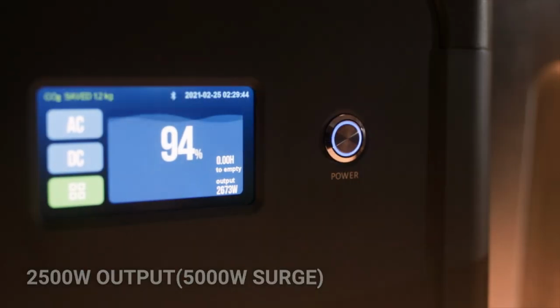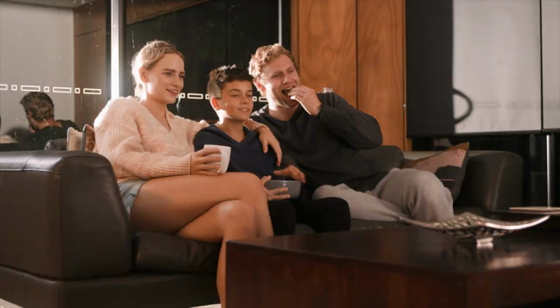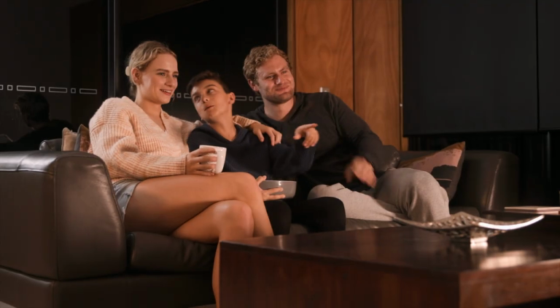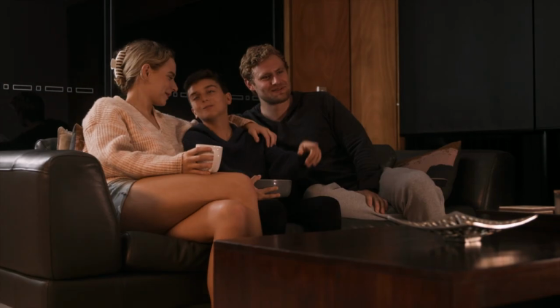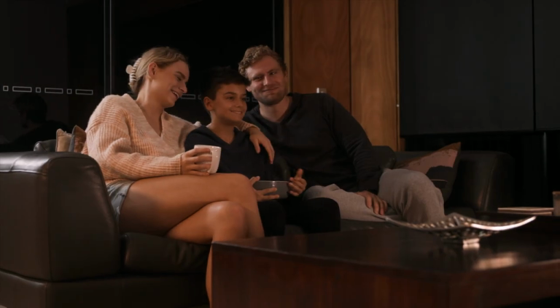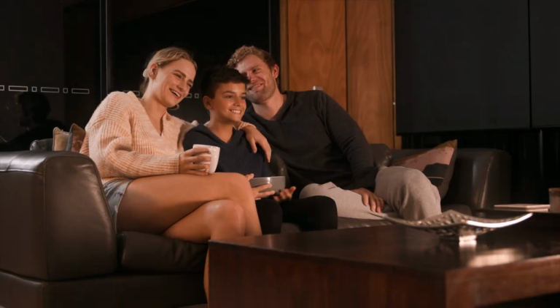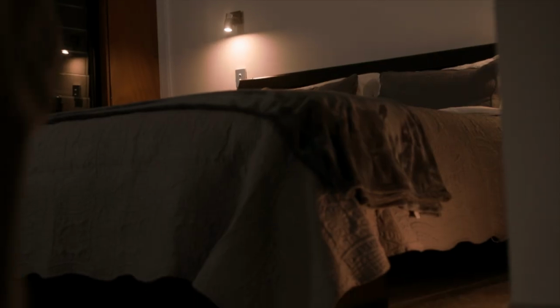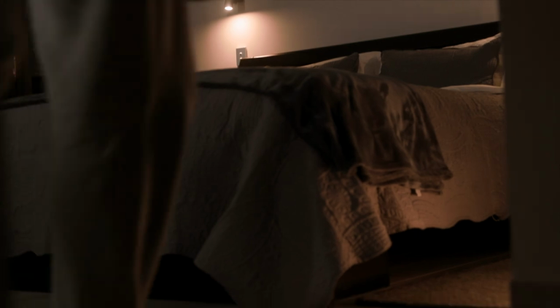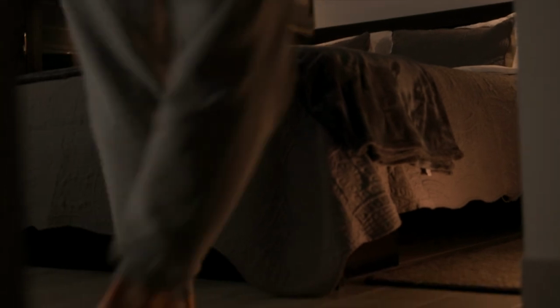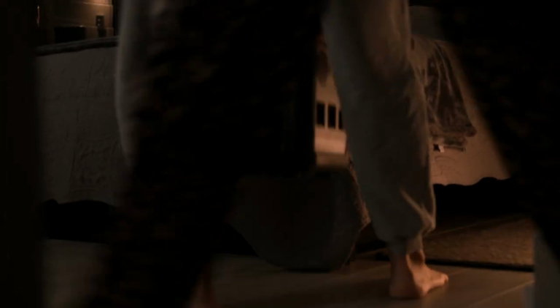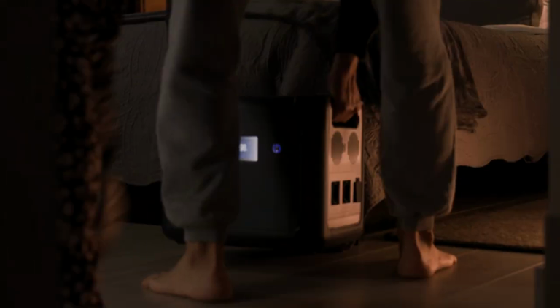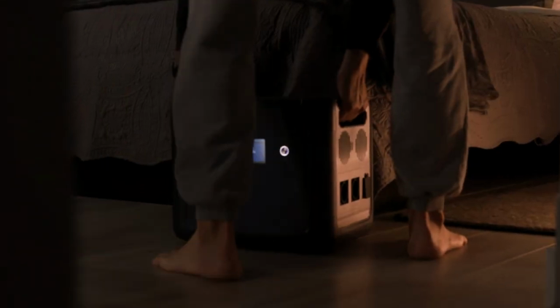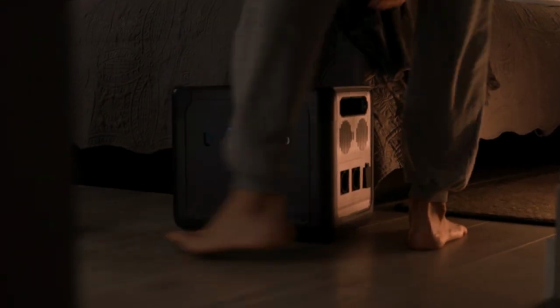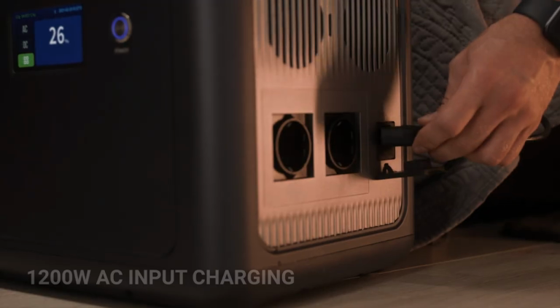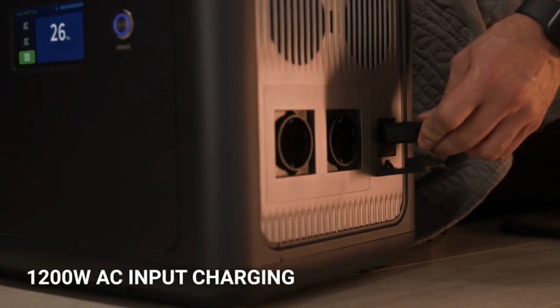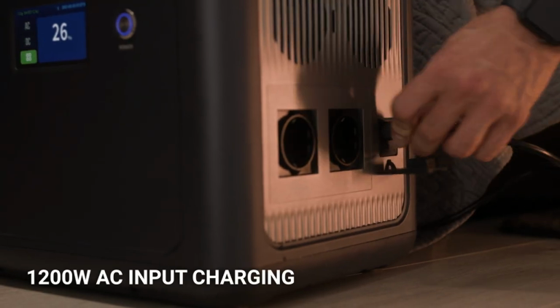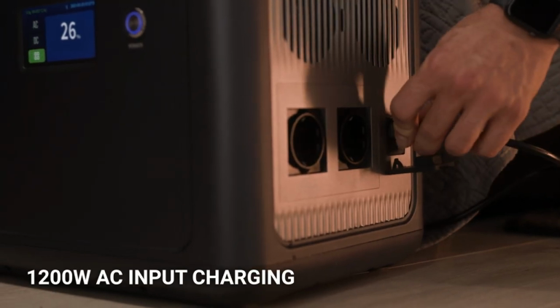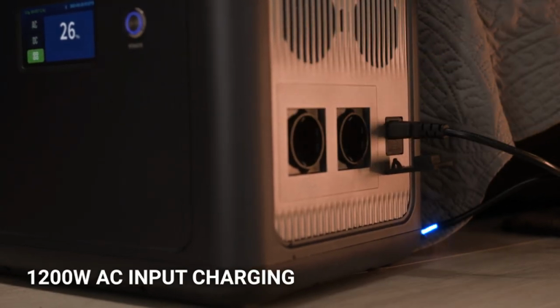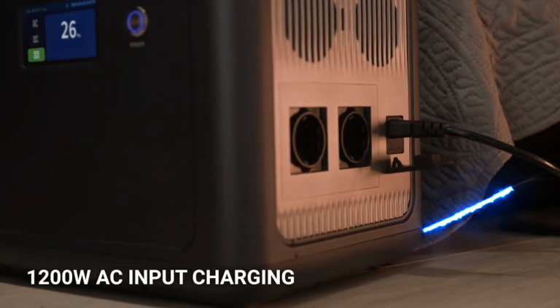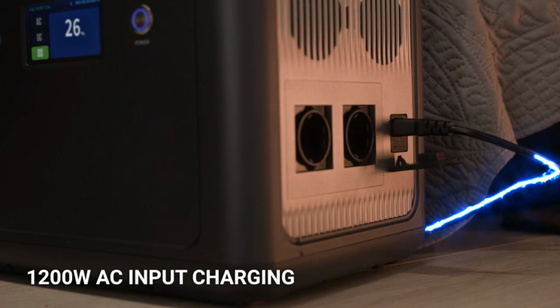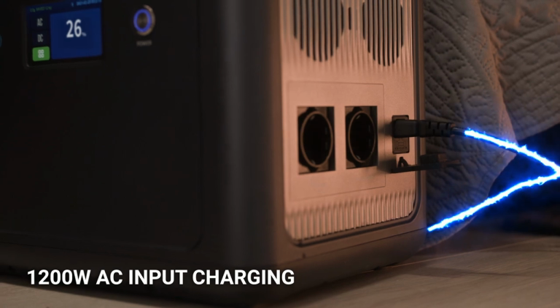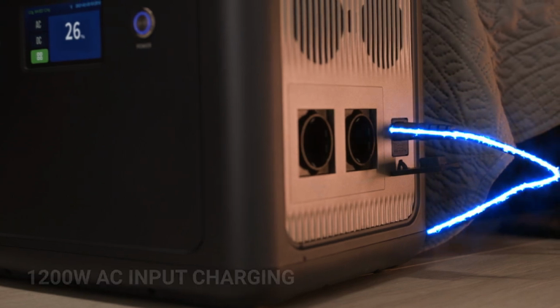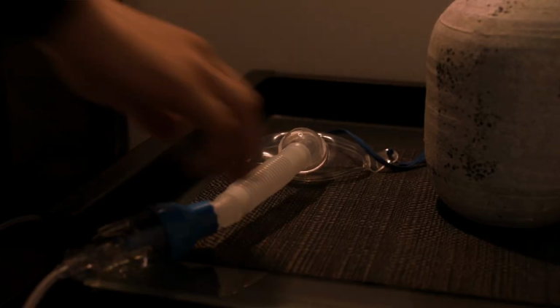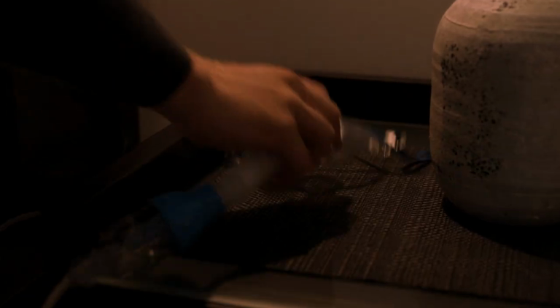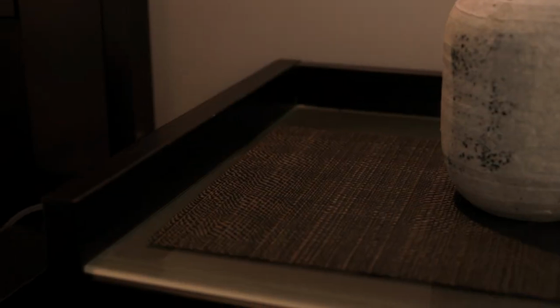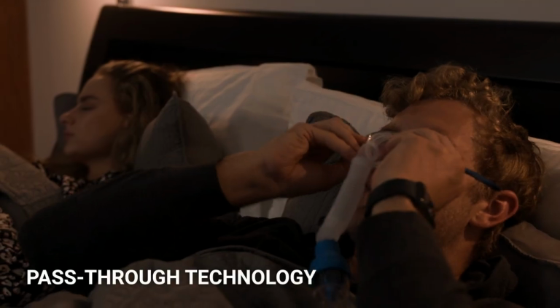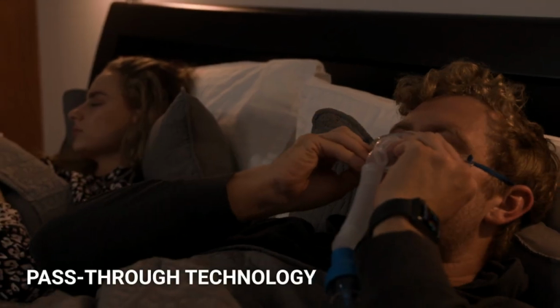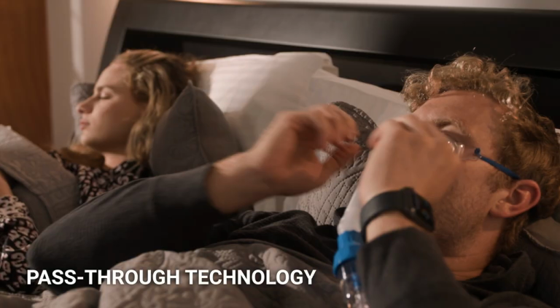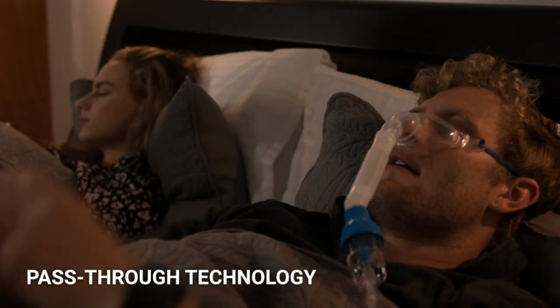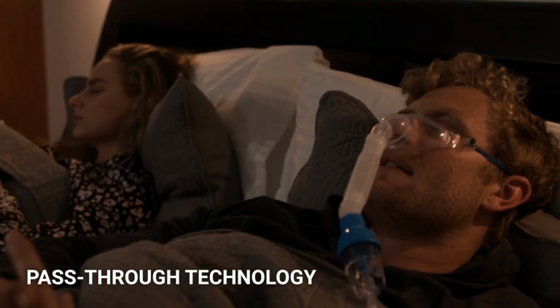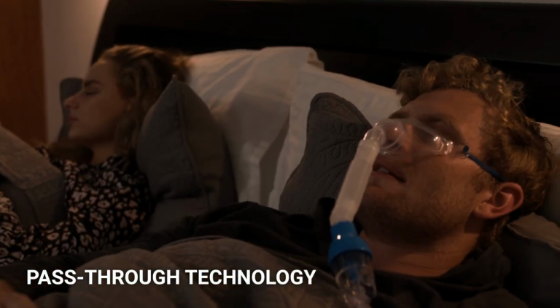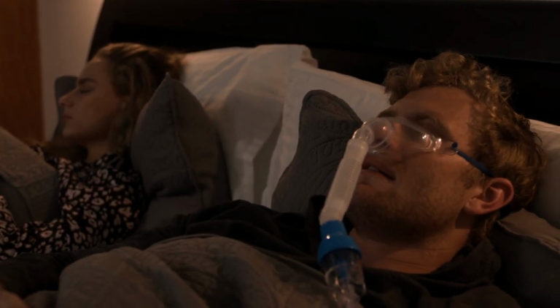Time to recharge? The Cellpower 2500 can refill from 0 to 80% in just 1.5 hours with the 1200-watt AC fast charging outlet. You can even power your device while it recharges.